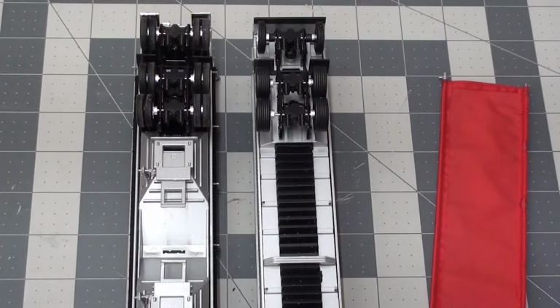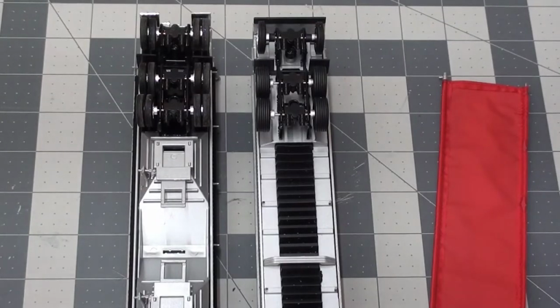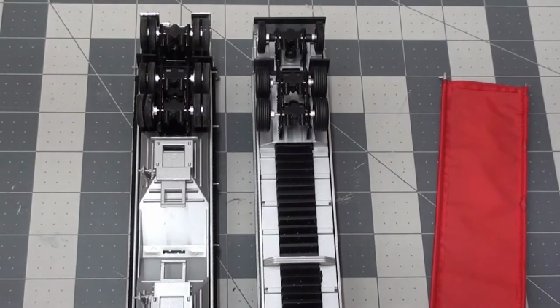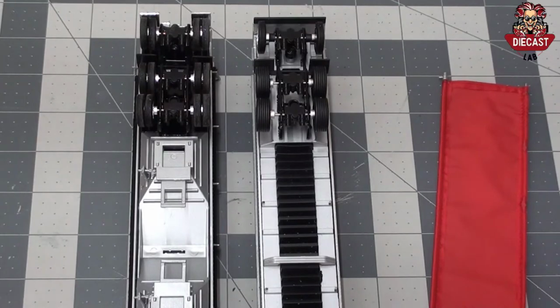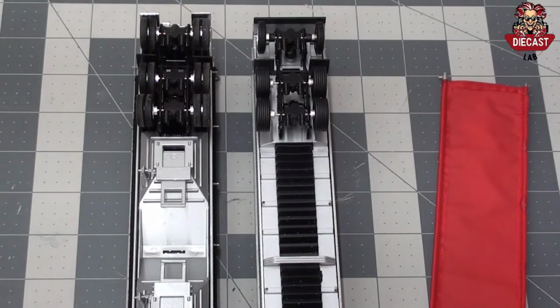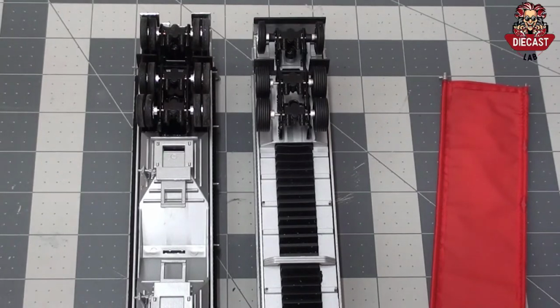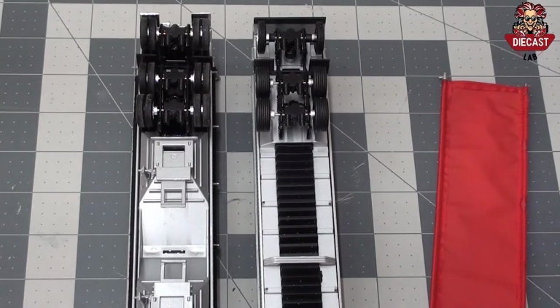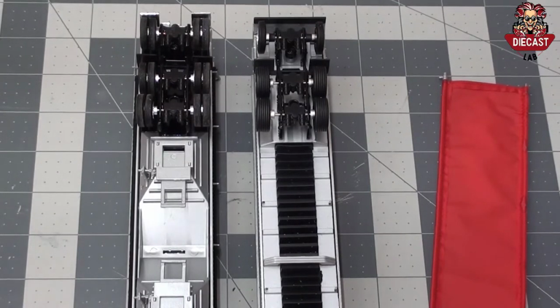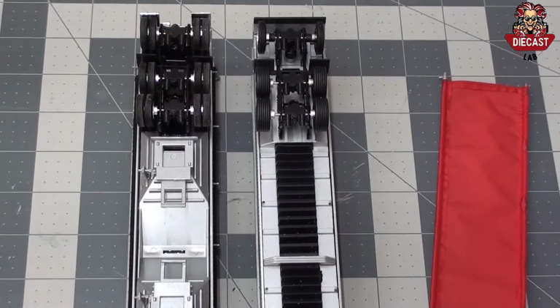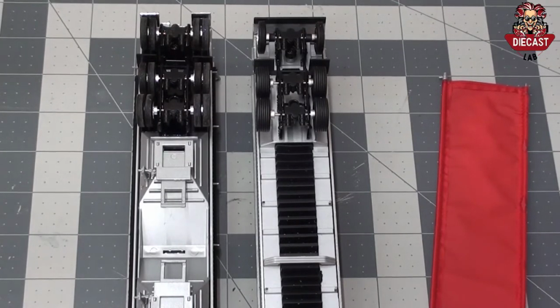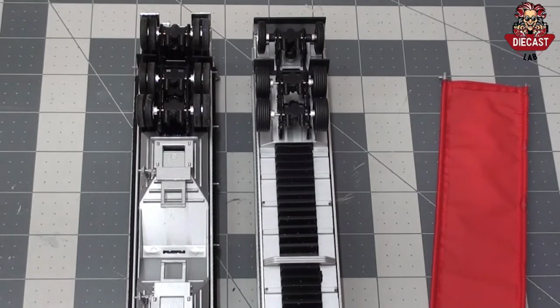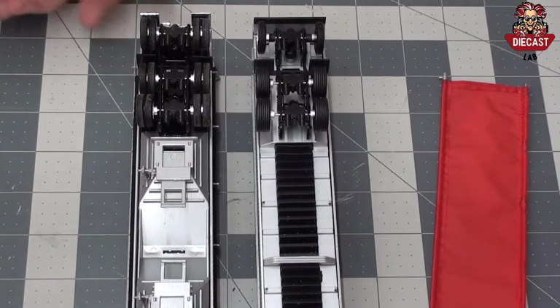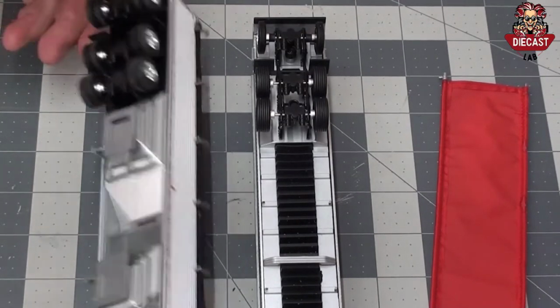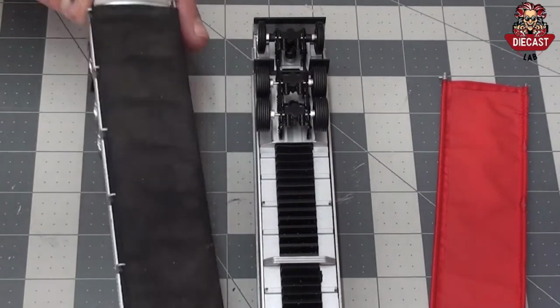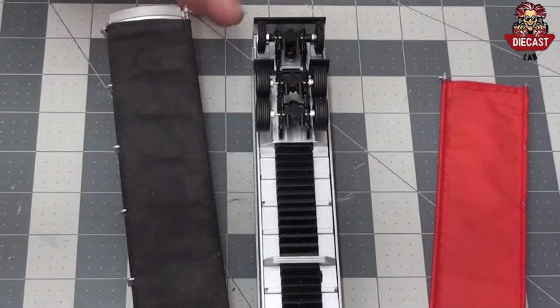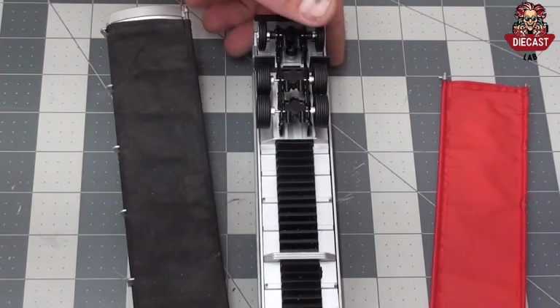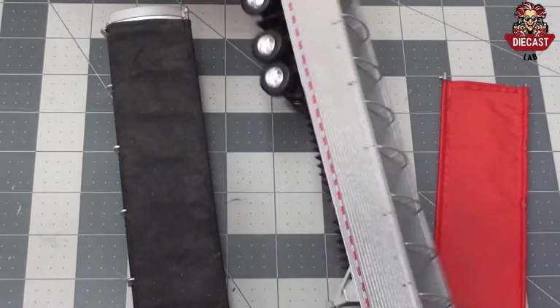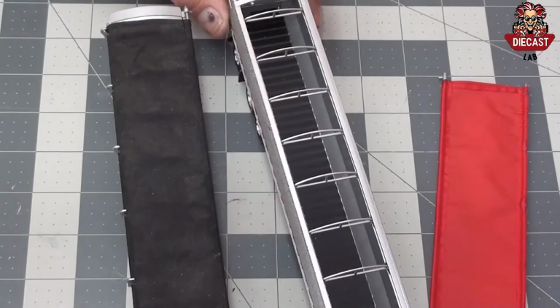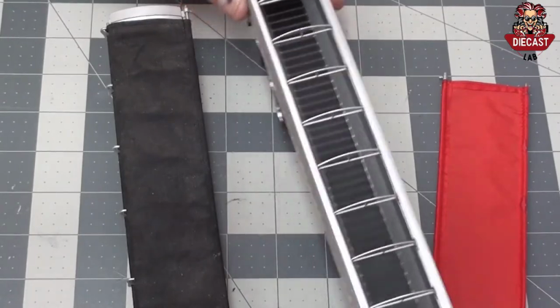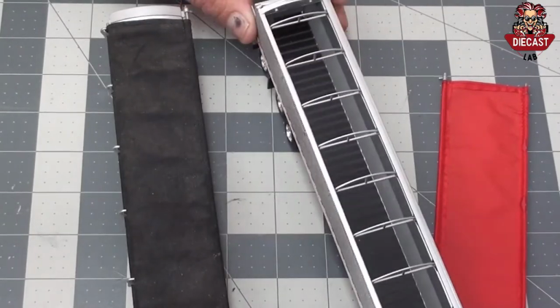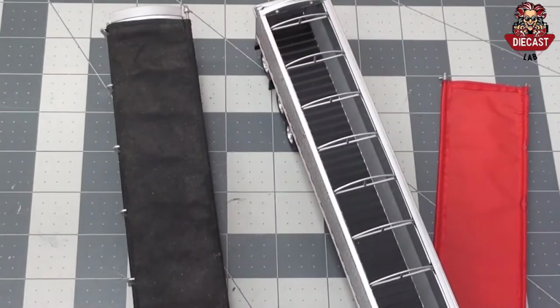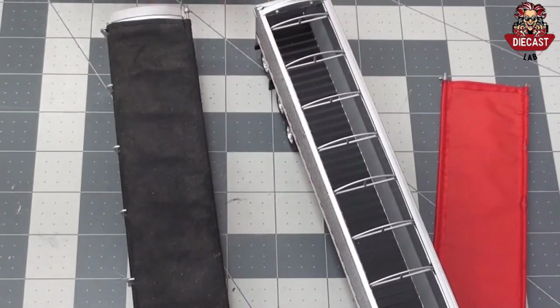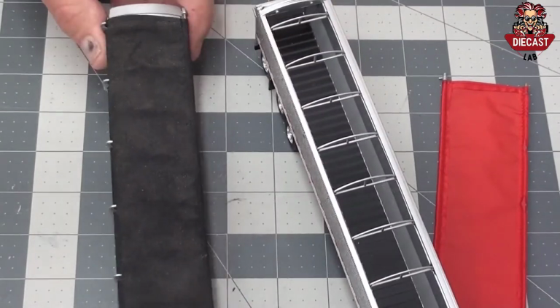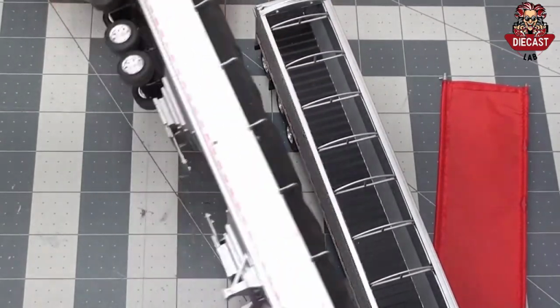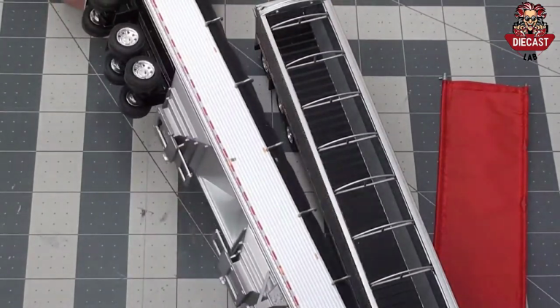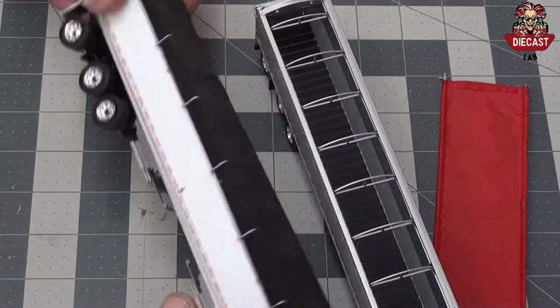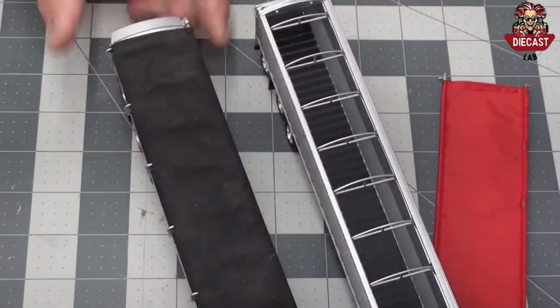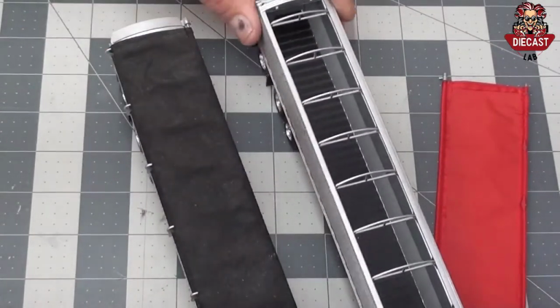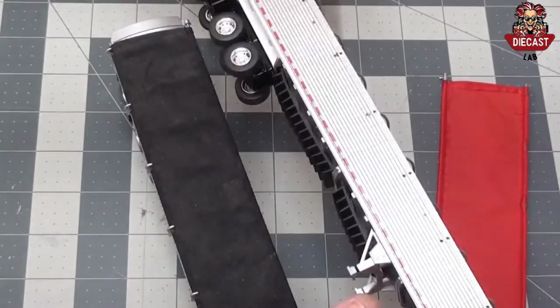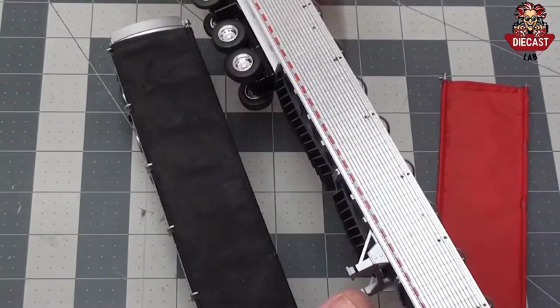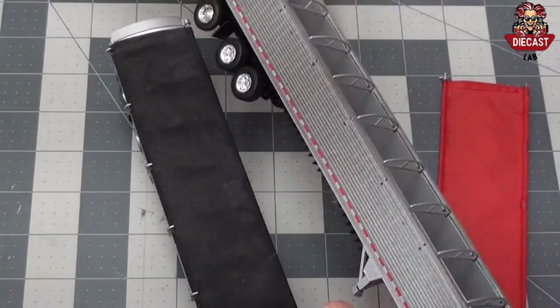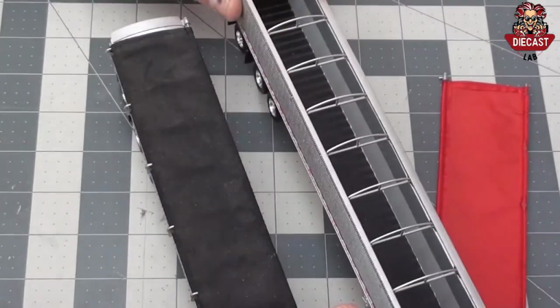Sometimes finding the perfect trailer is impossible unless you combine two different types of trailers. In this video I'll show you how to swap the parts of a DCP grain trailer and DCP belt trailer.